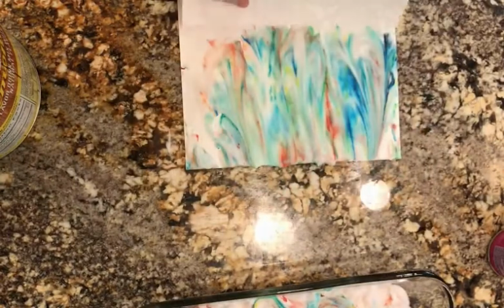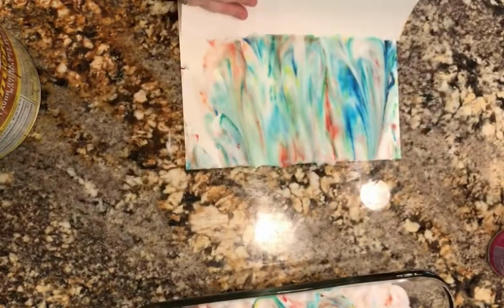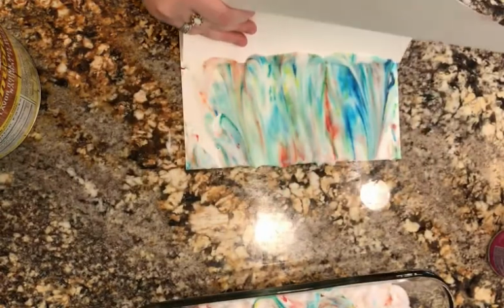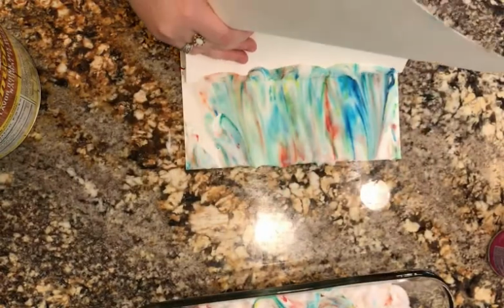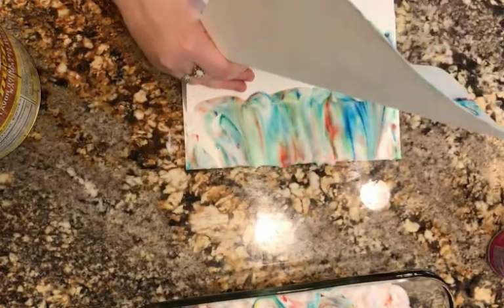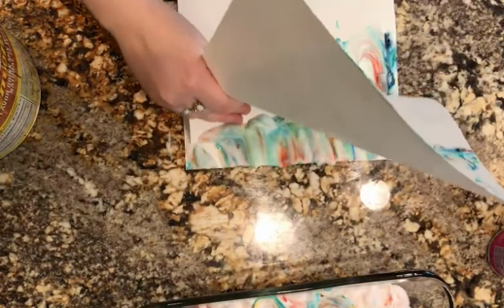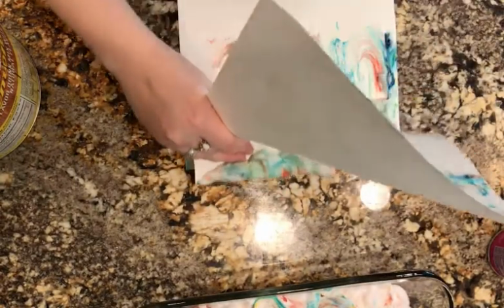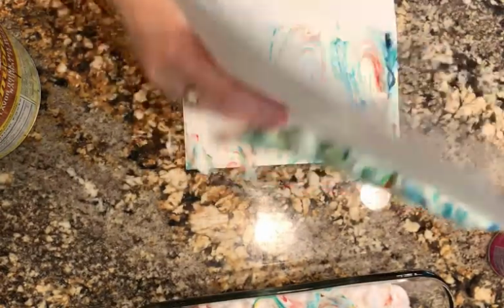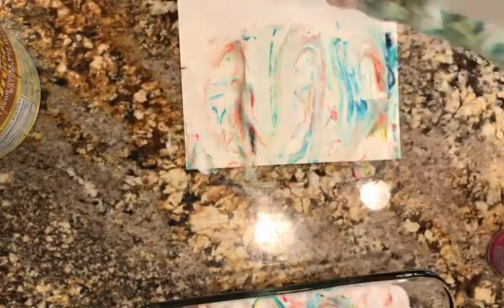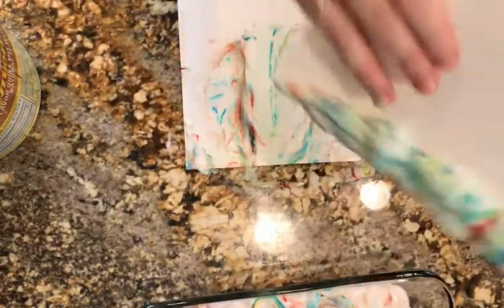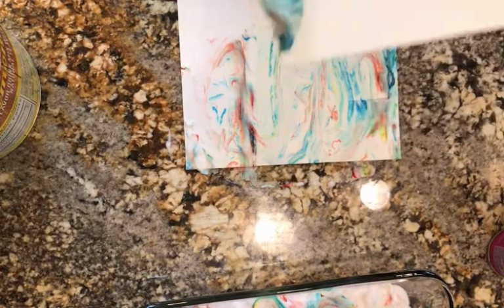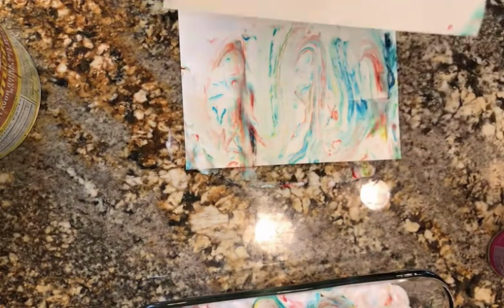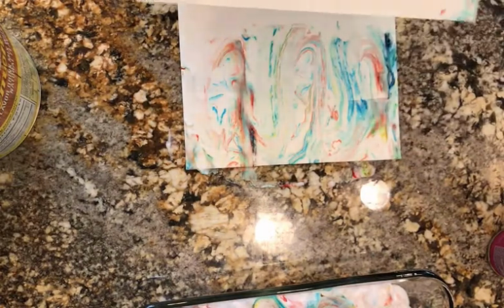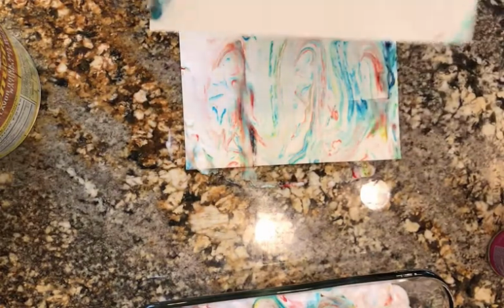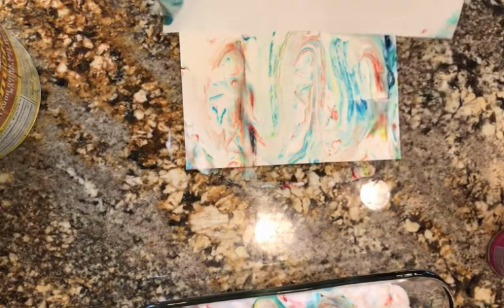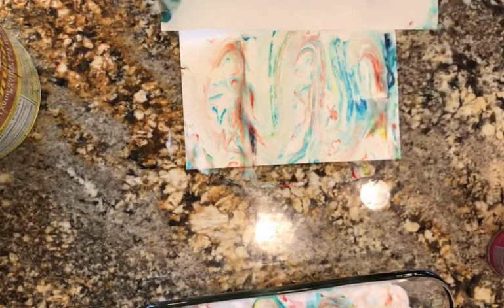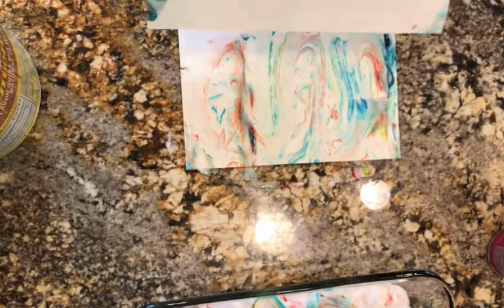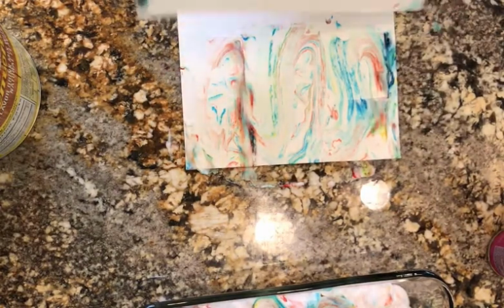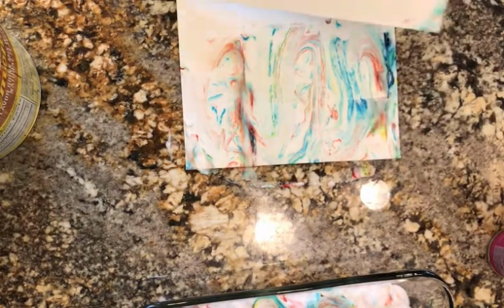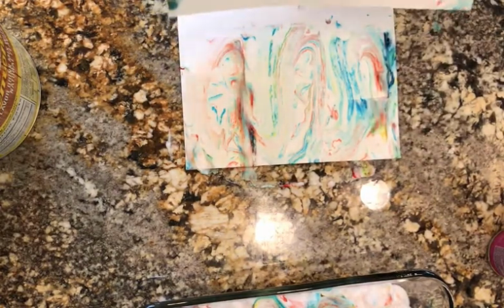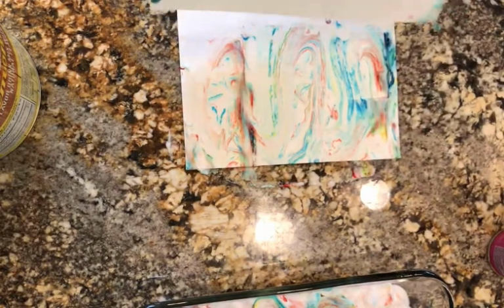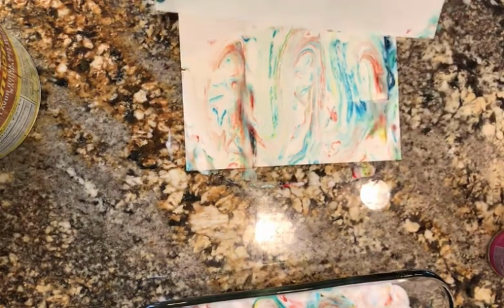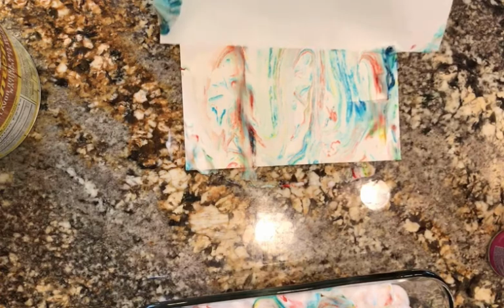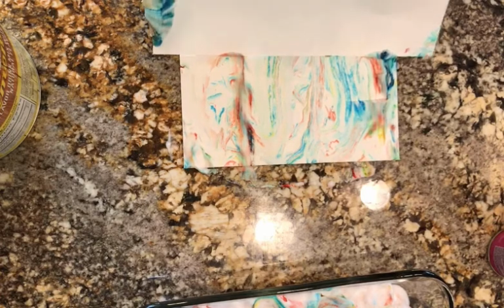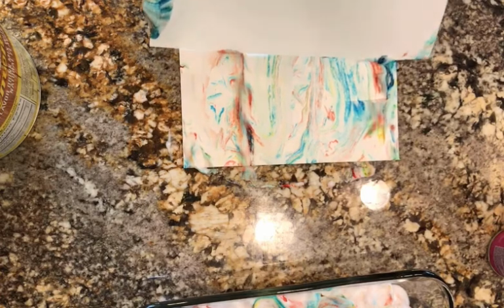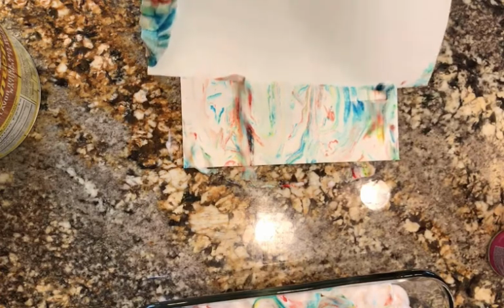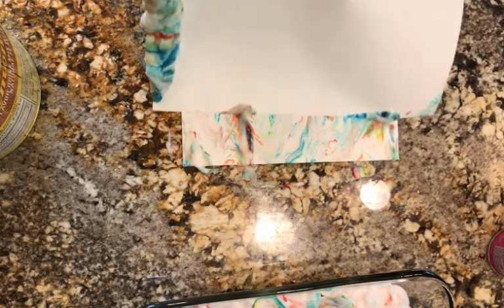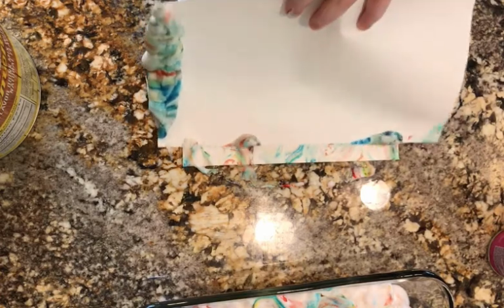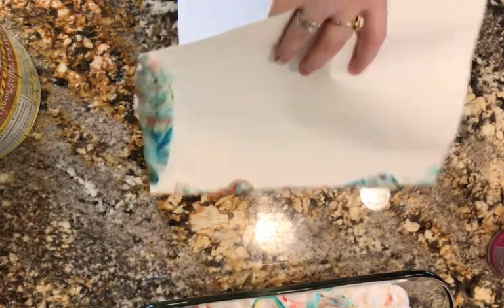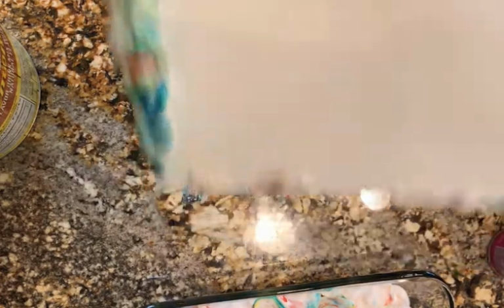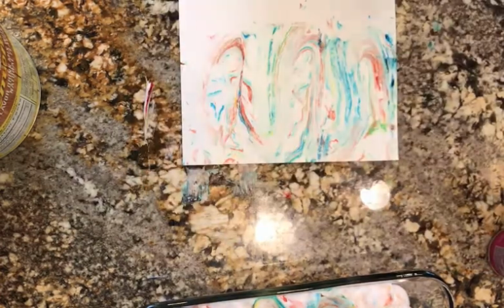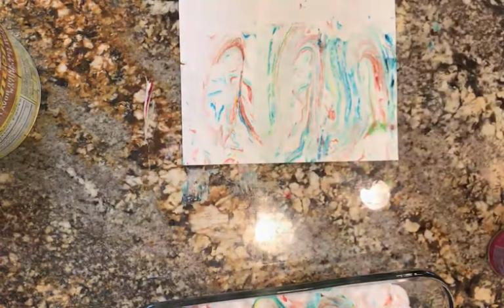Use another piece of paper to scrape the excess shaving cream off of your artwork. After you've scraped off all the shaving cream, let your piece of paper dry, and then use another piece of paper to make more artwork with the same mixture of shaving cream.